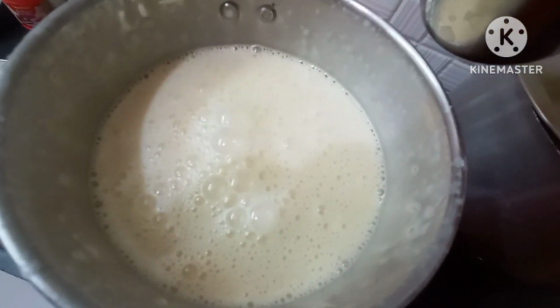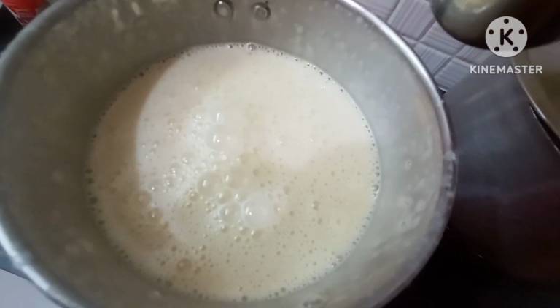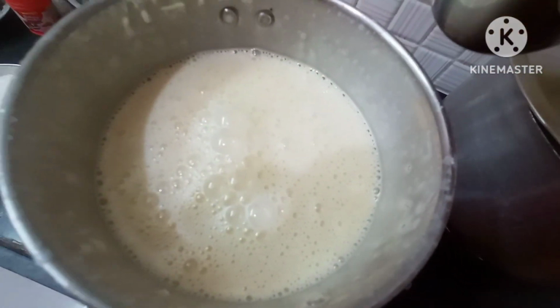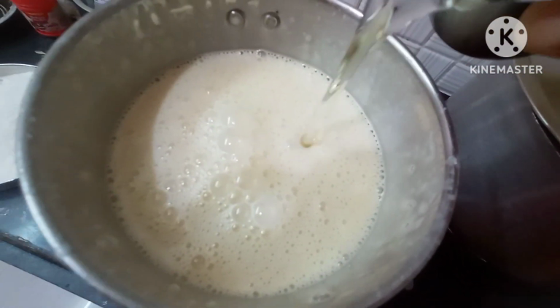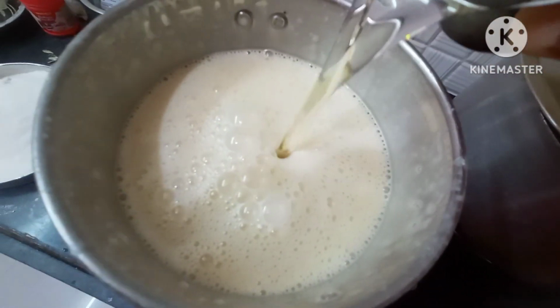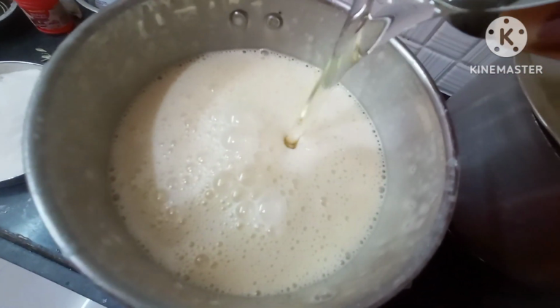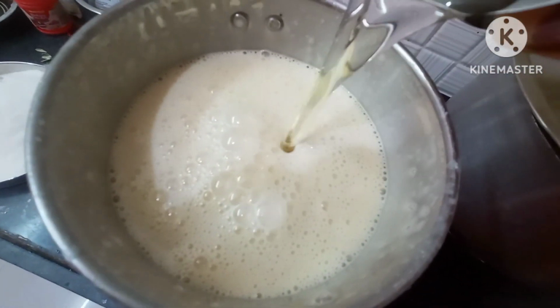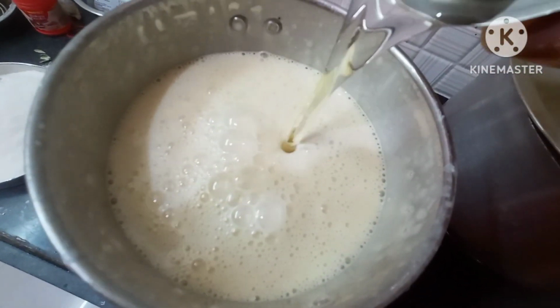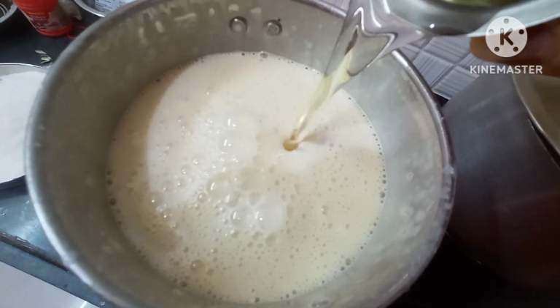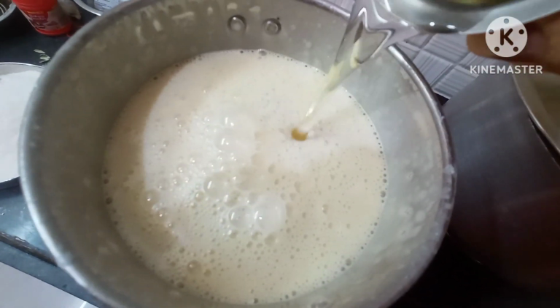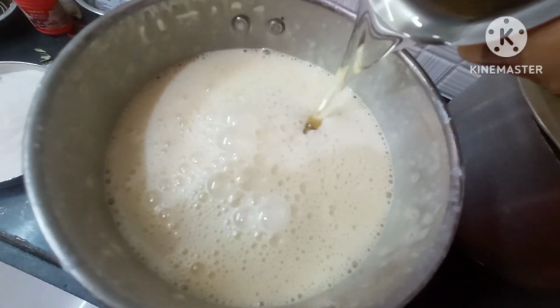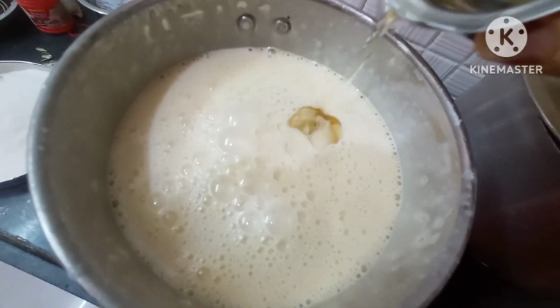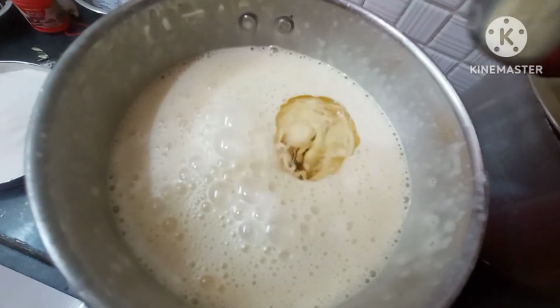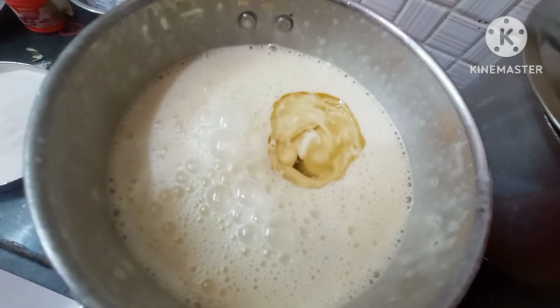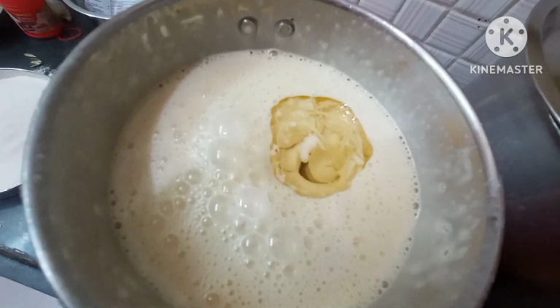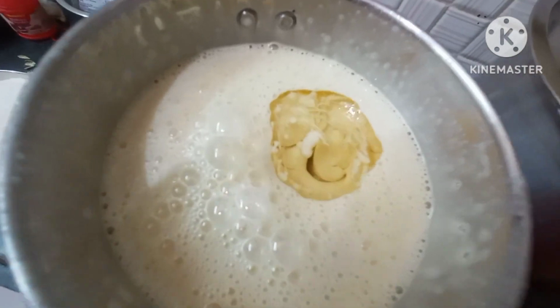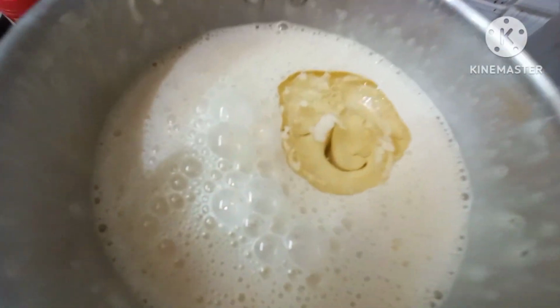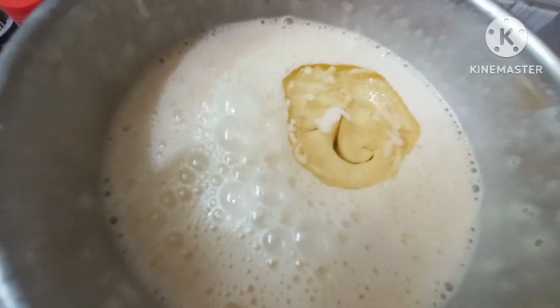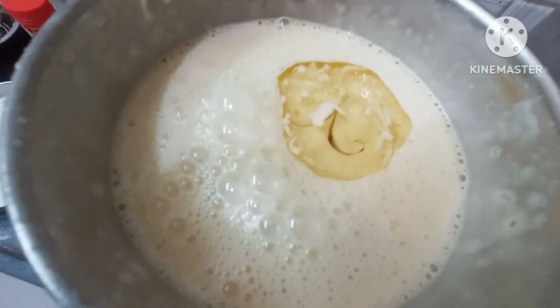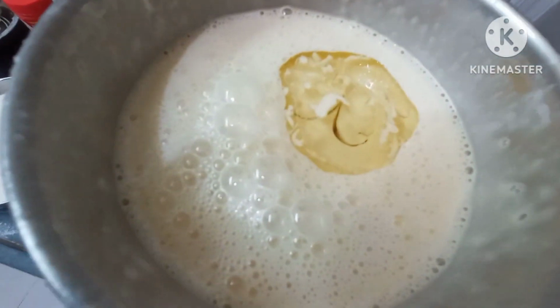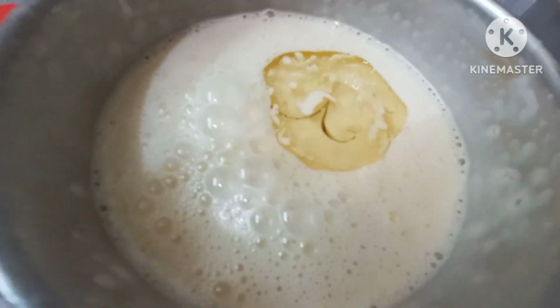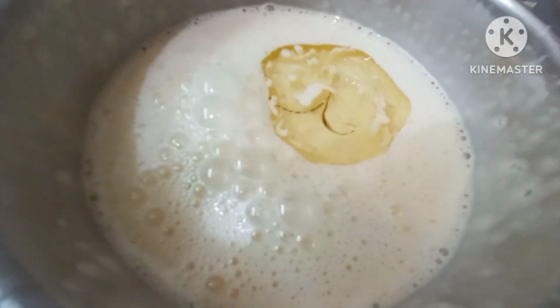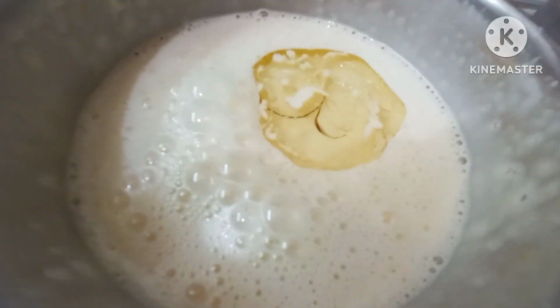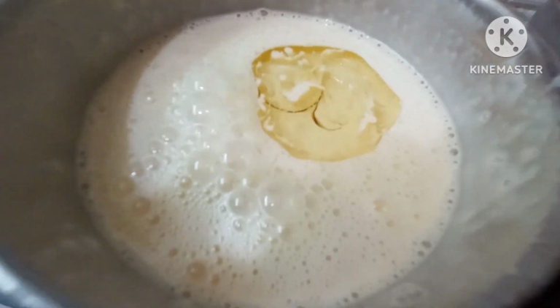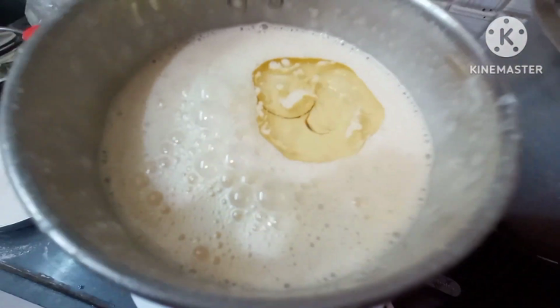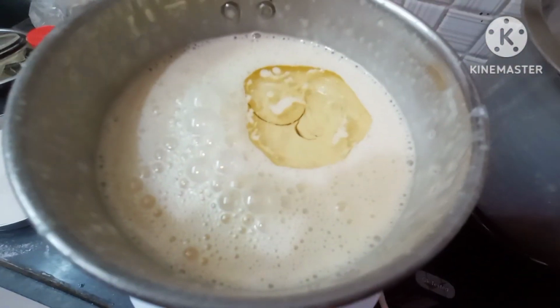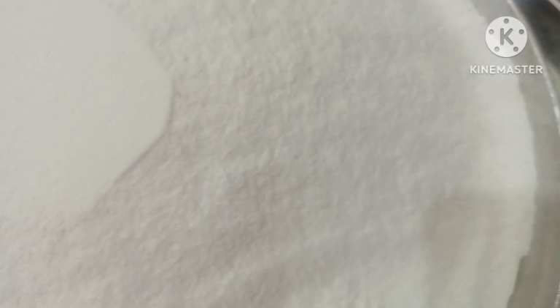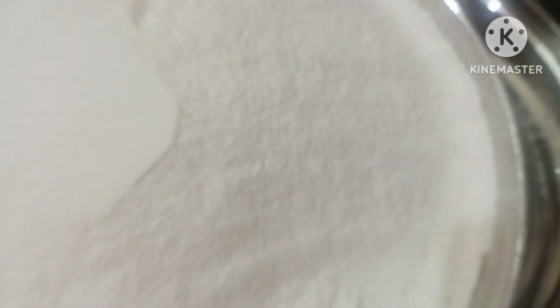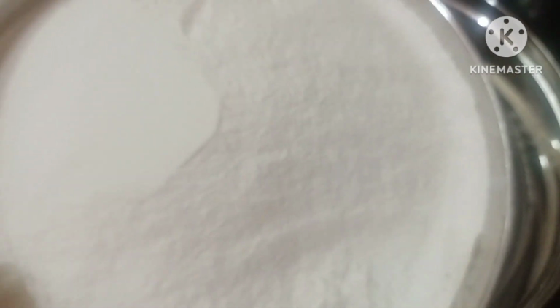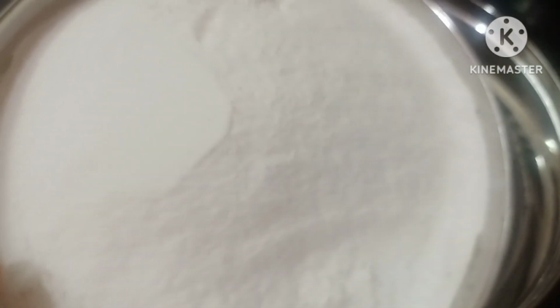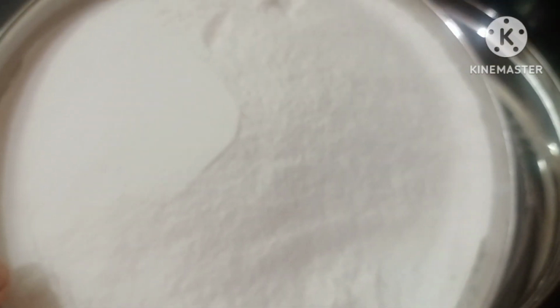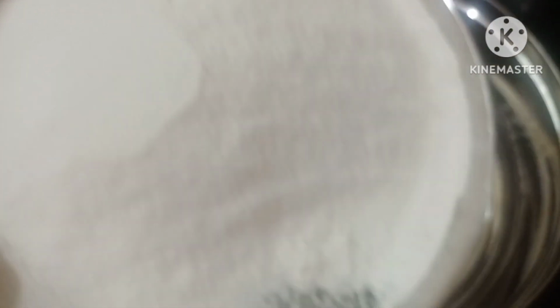I am using a chocolate batter. I am using chocolate butter and butter. We are using a chocolate batter.